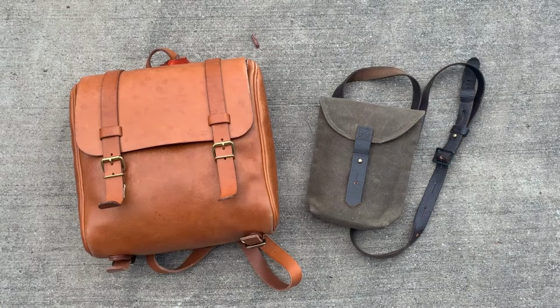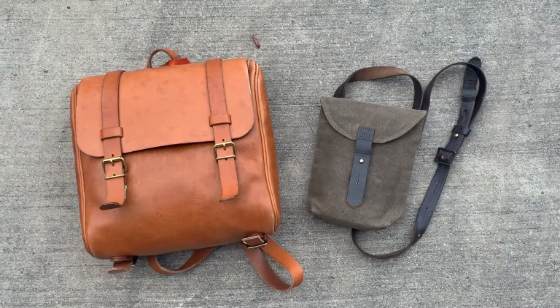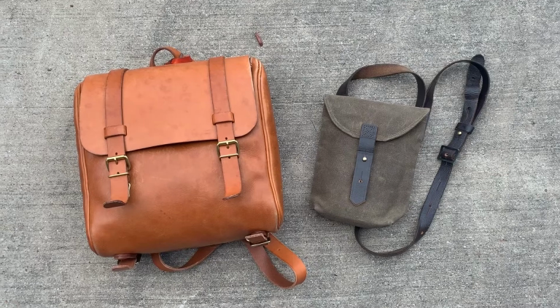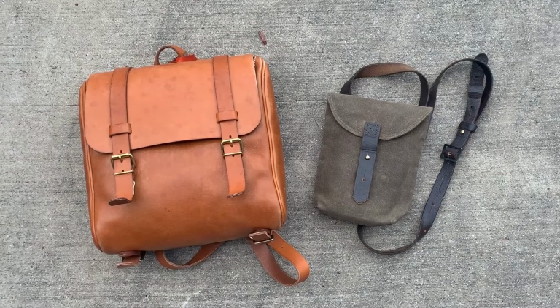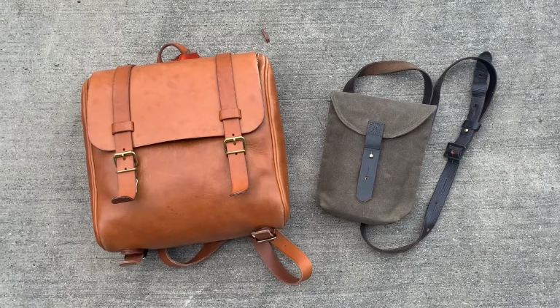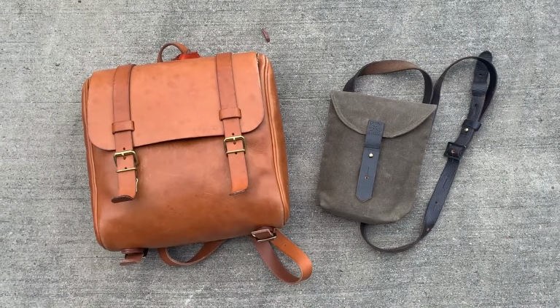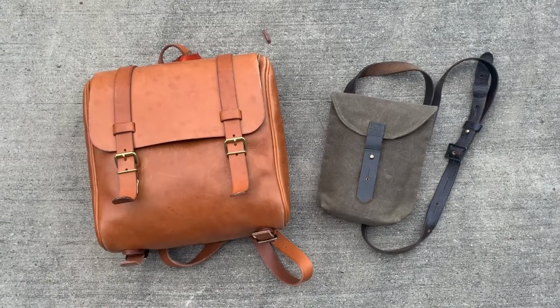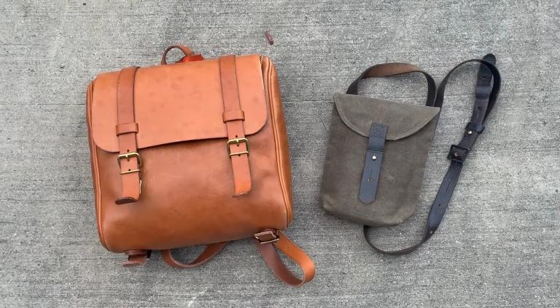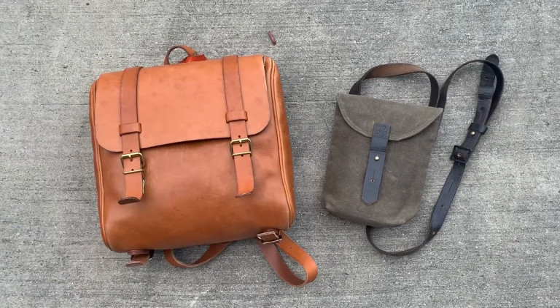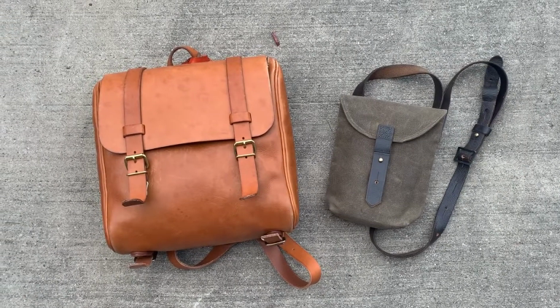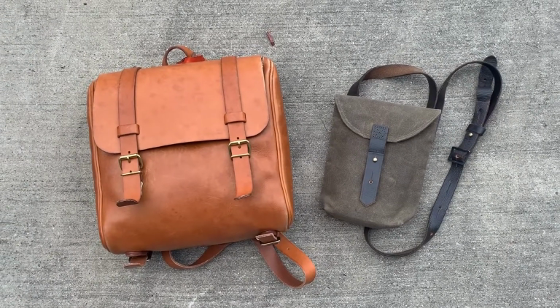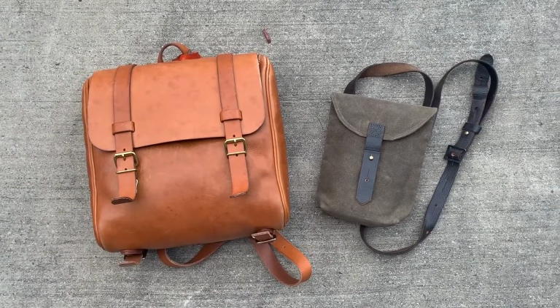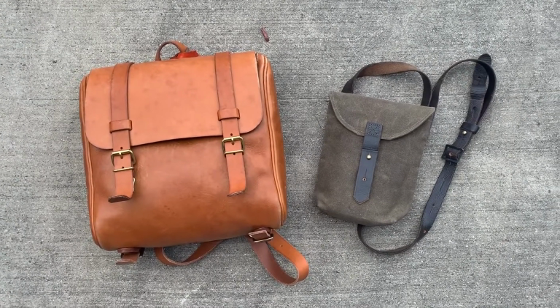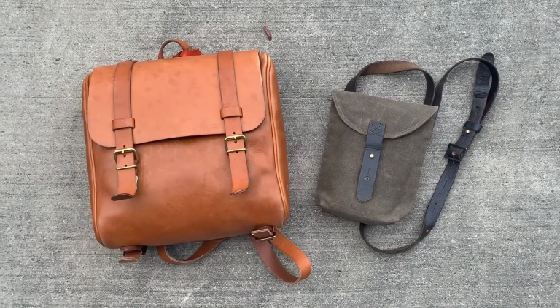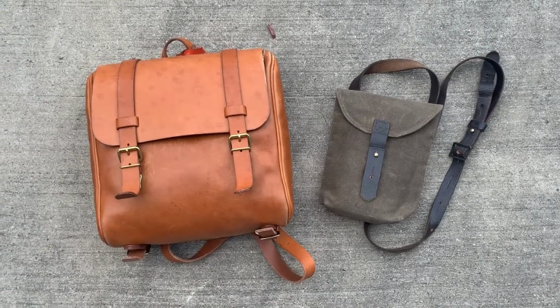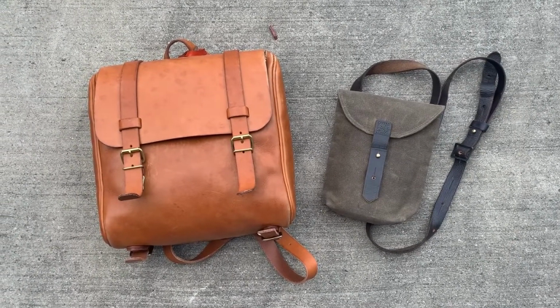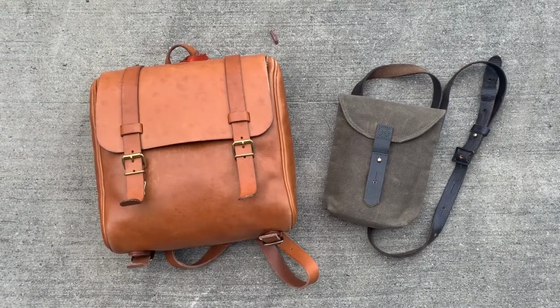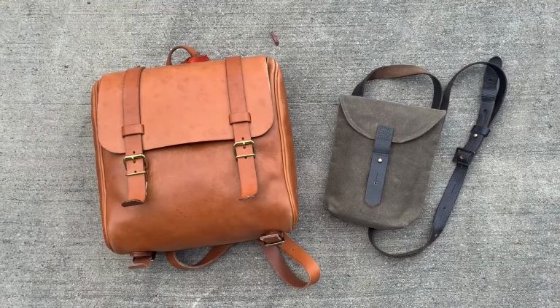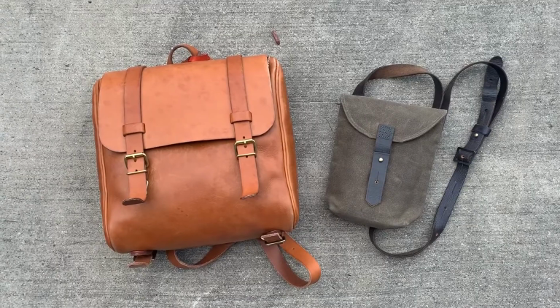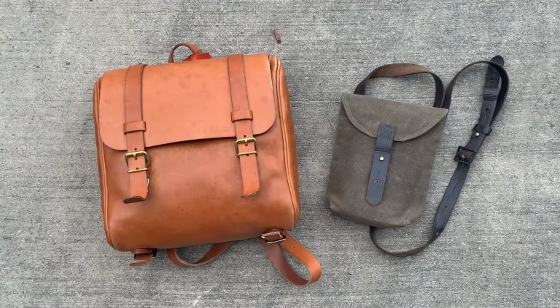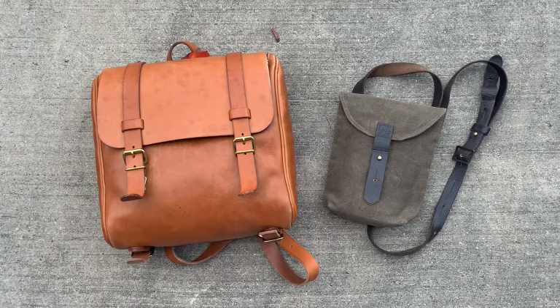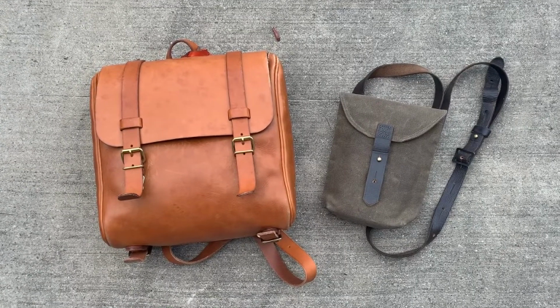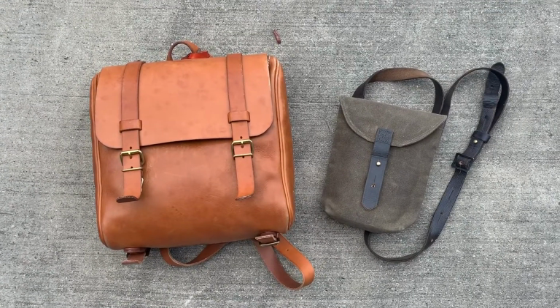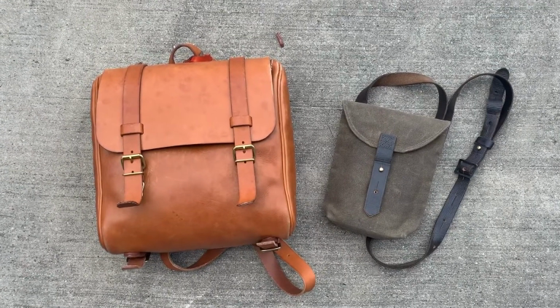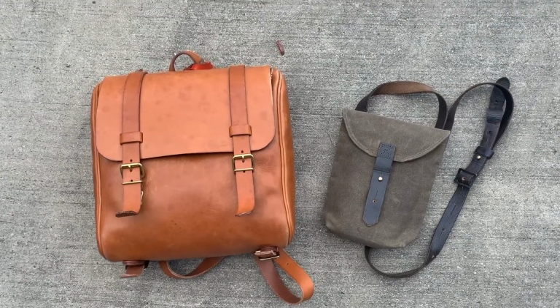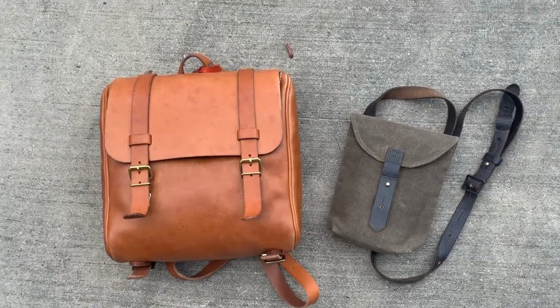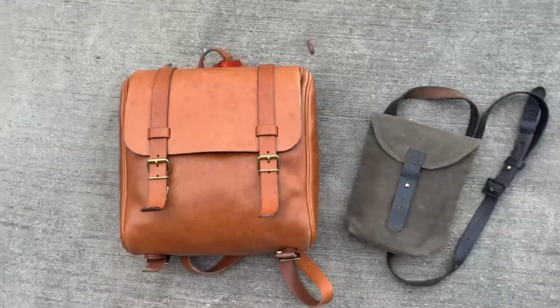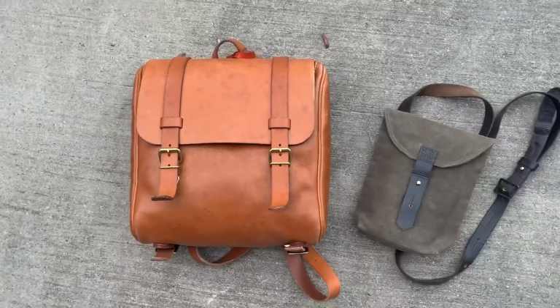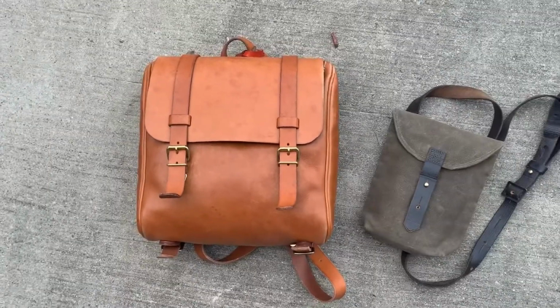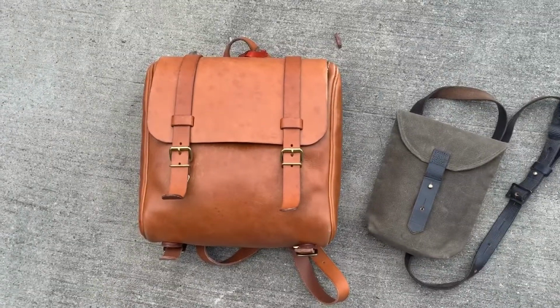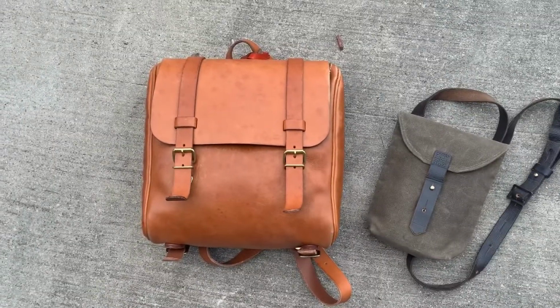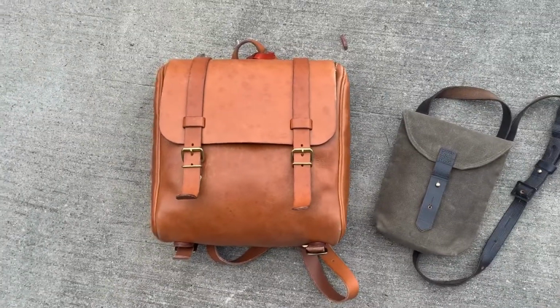Hello again. I just realized it's day 61 with my HERS leather bag and I hadn't posted a two-month update, so I wanted to do a quick video because I feel like it's changed a lot this month.